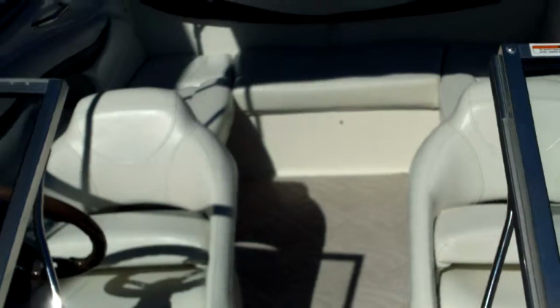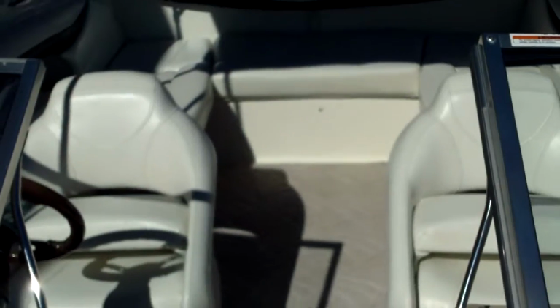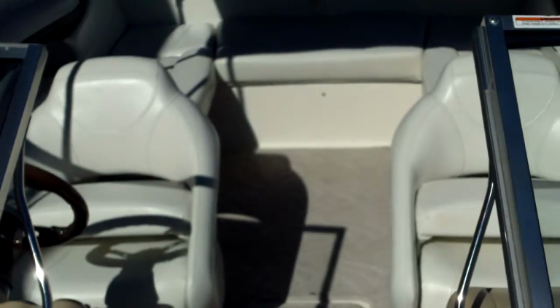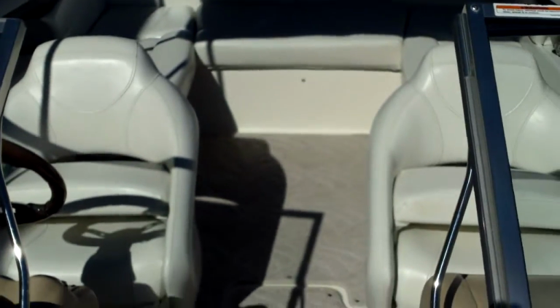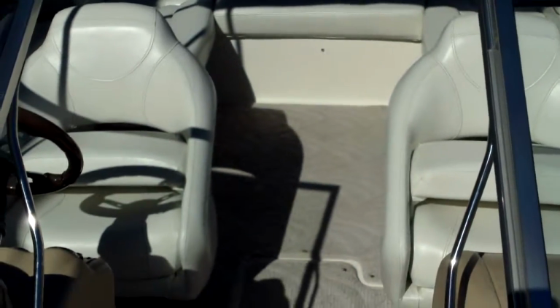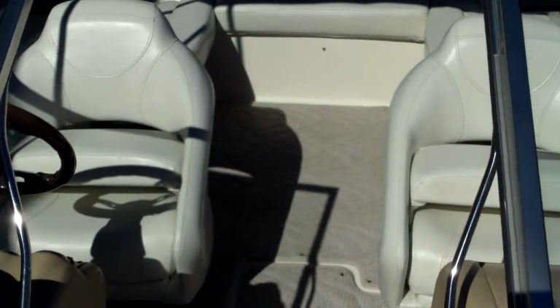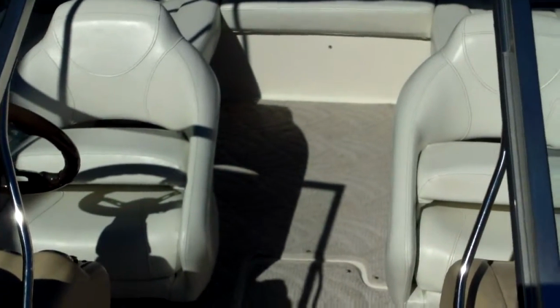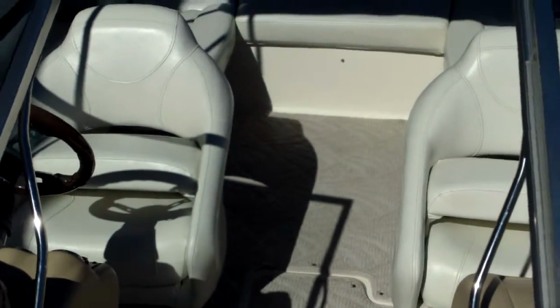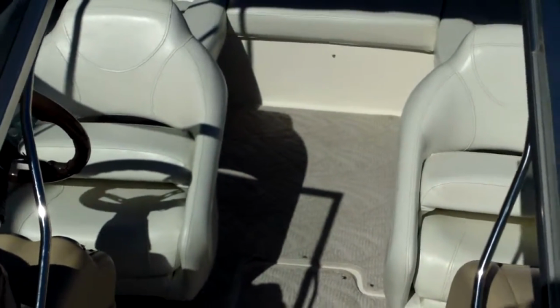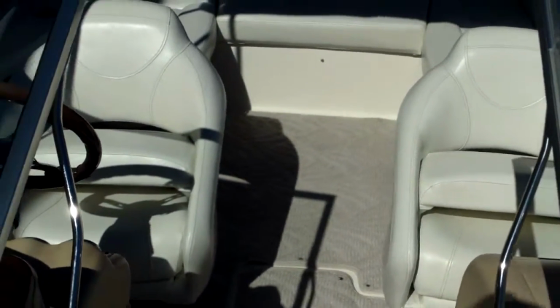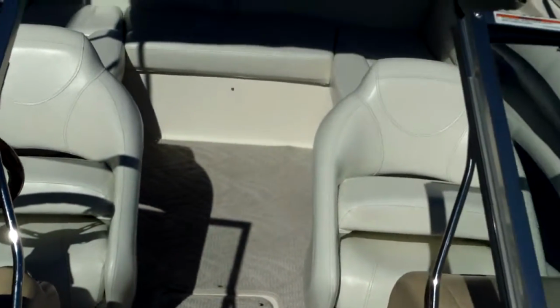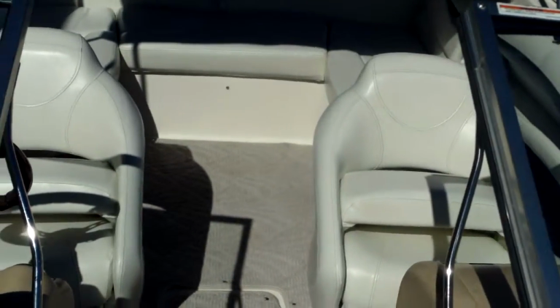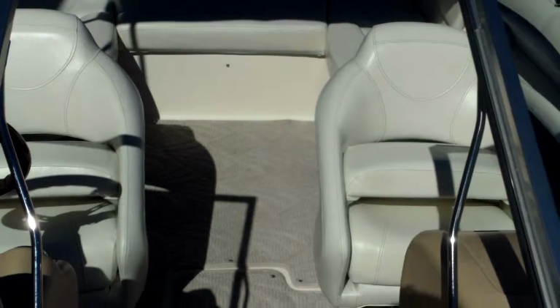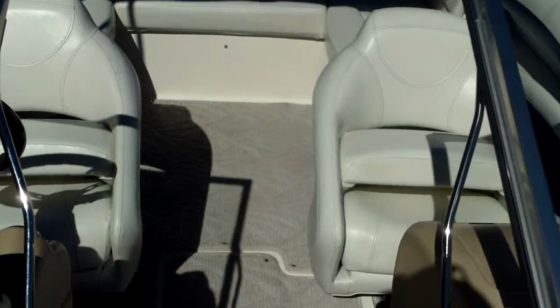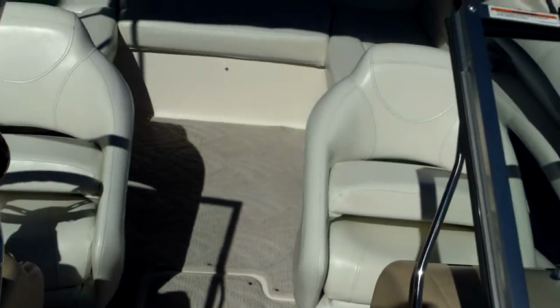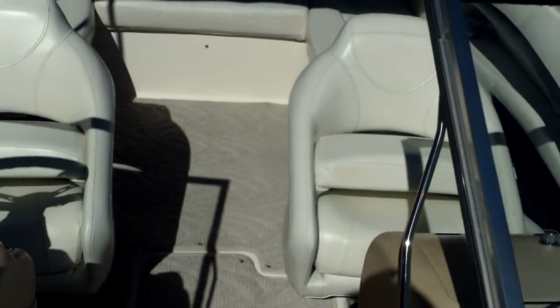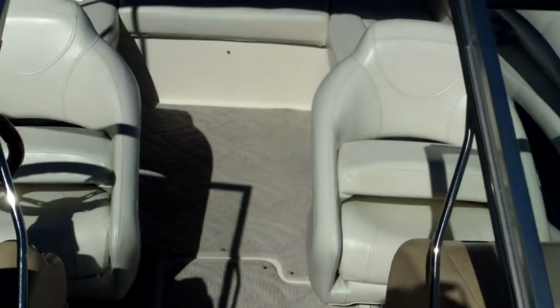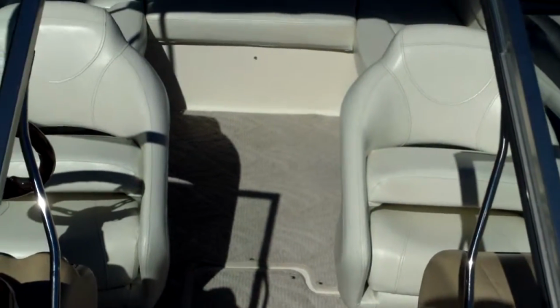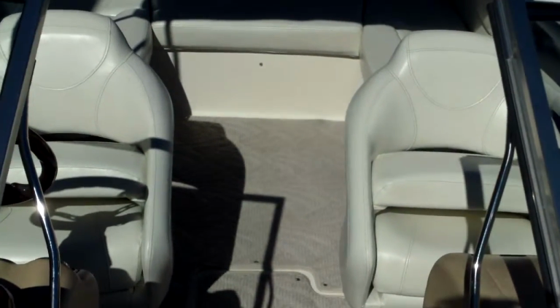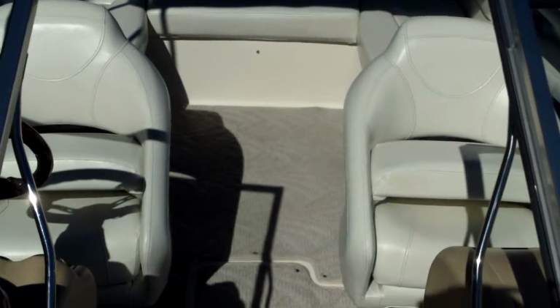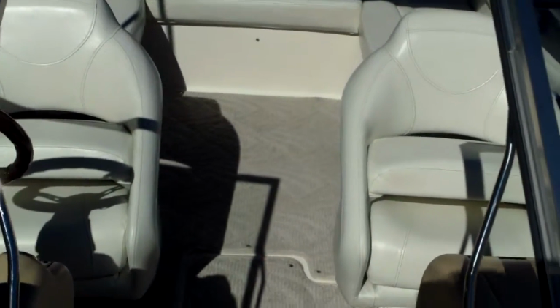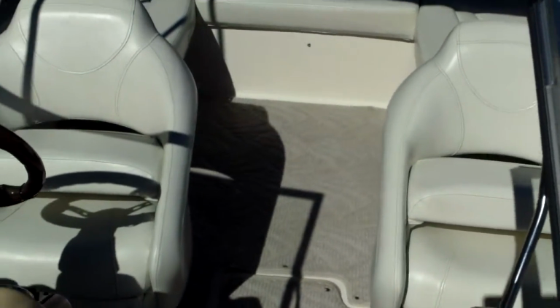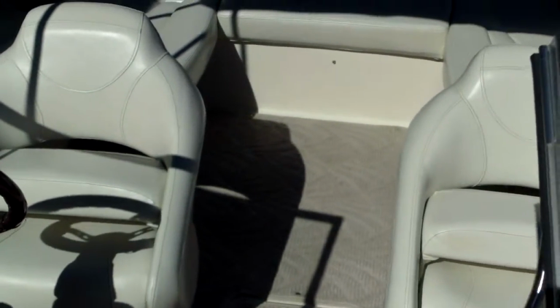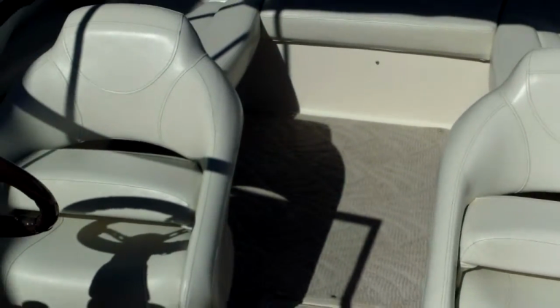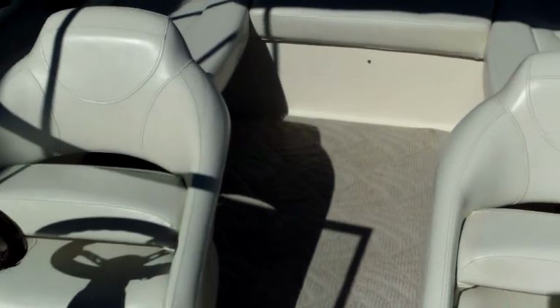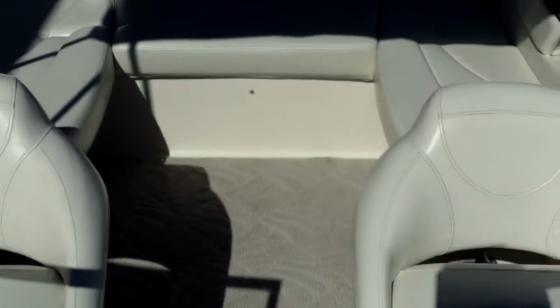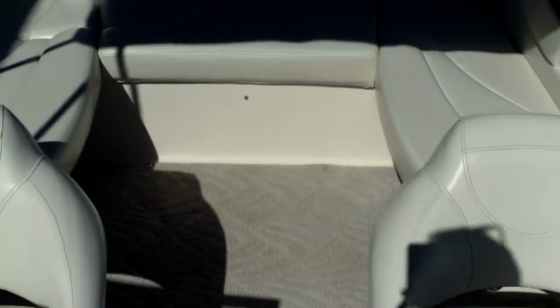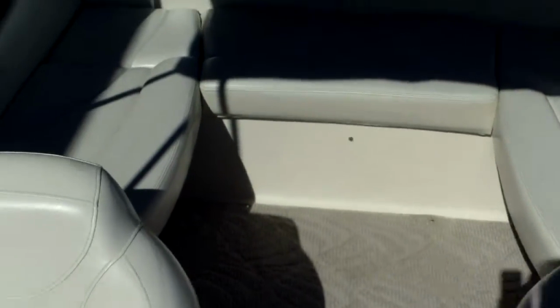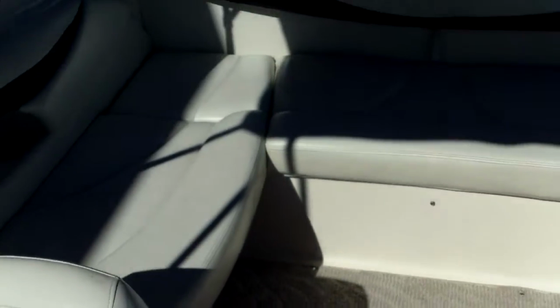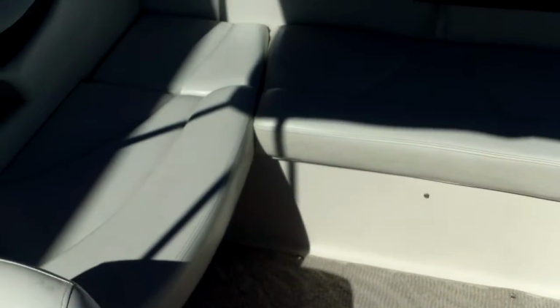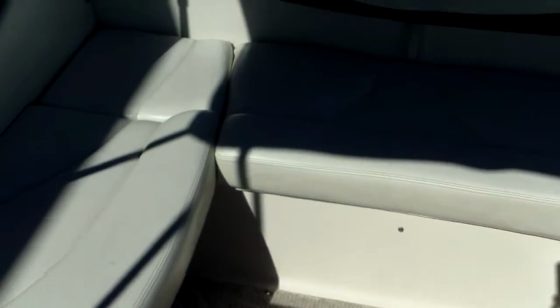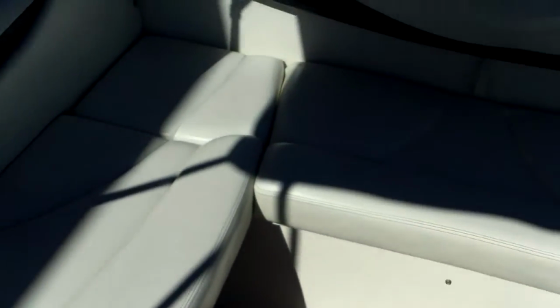Hey guys, Eric here with Austin Boats. I'm going to show you this Glastron model GX205. This one's going to have a rating of 10 person capacity. It's a 20 foot boat, about 8 foot wide. Very fast planing boat with a 5 liter V8.